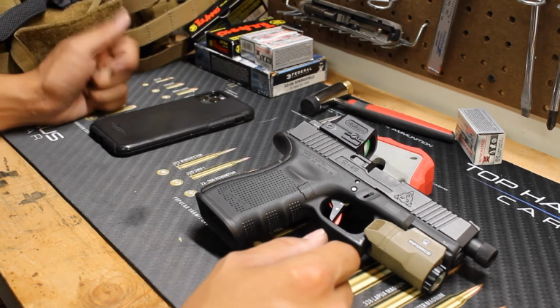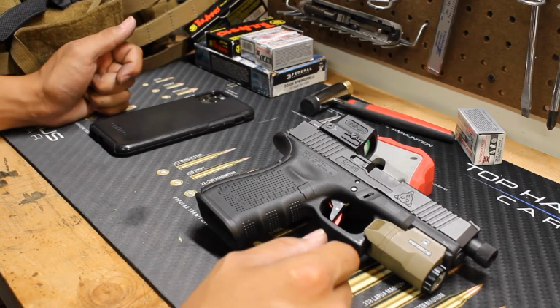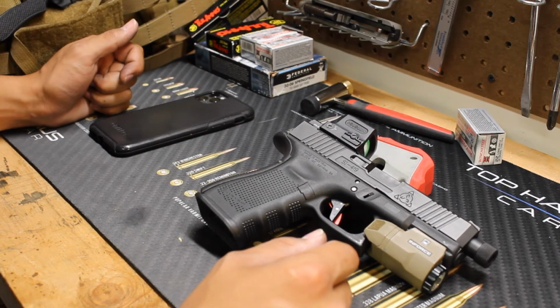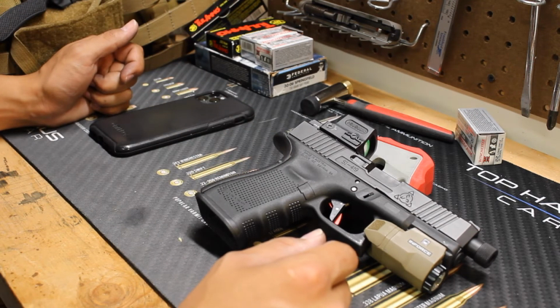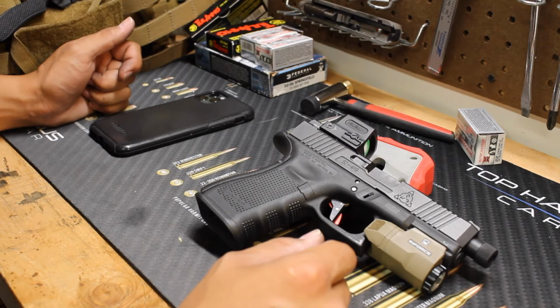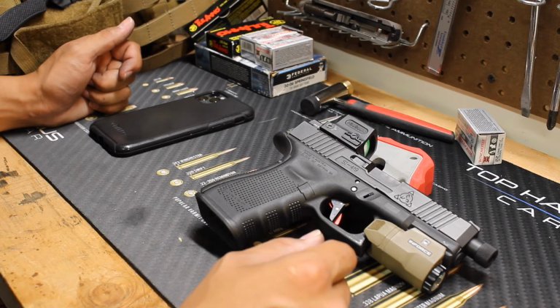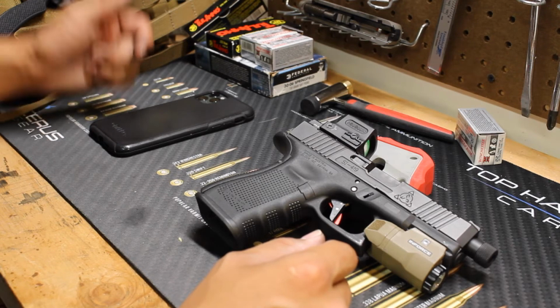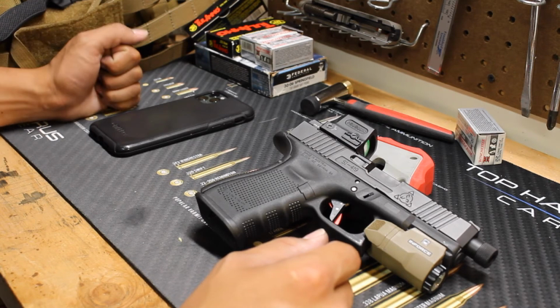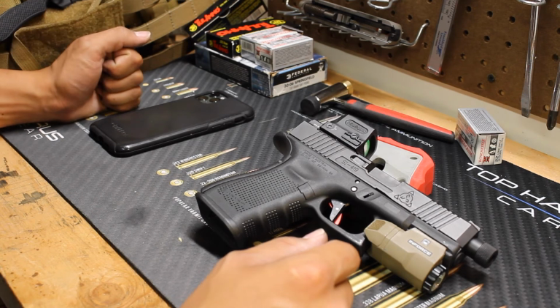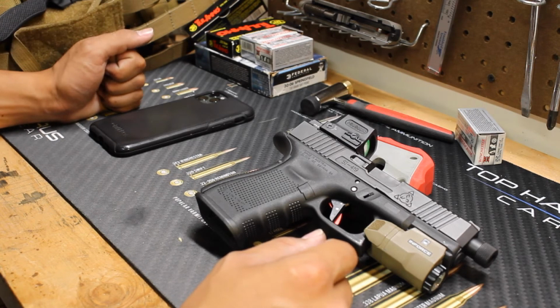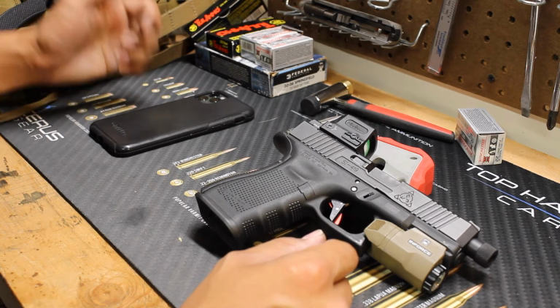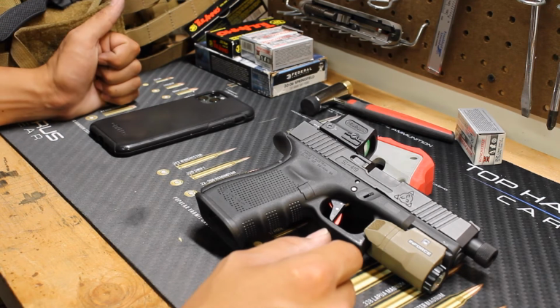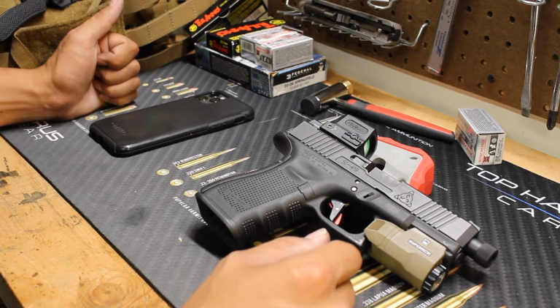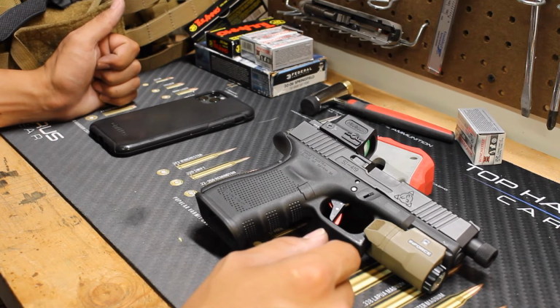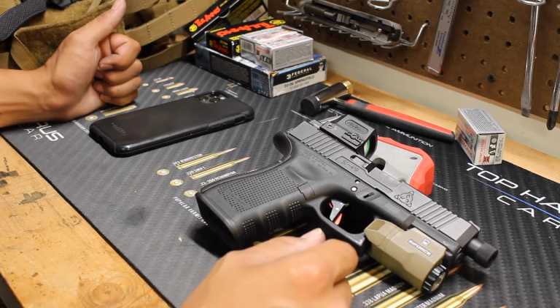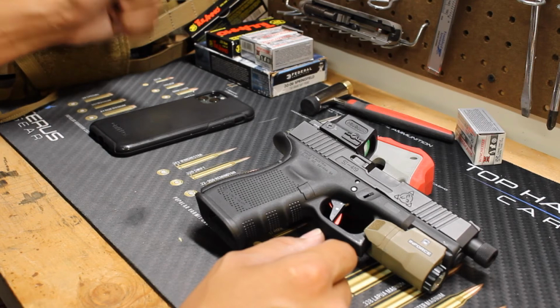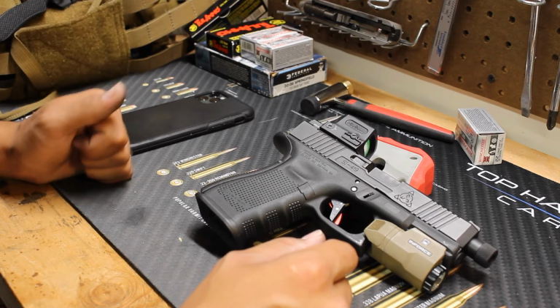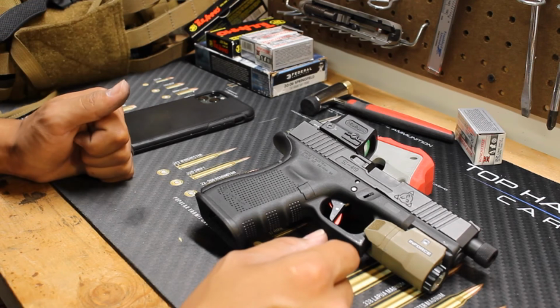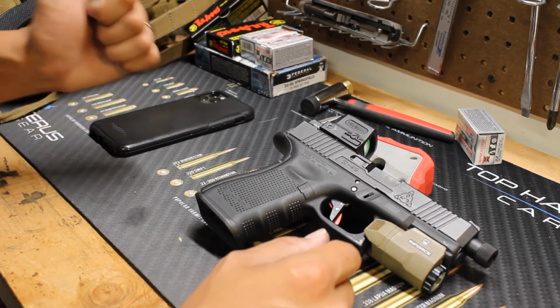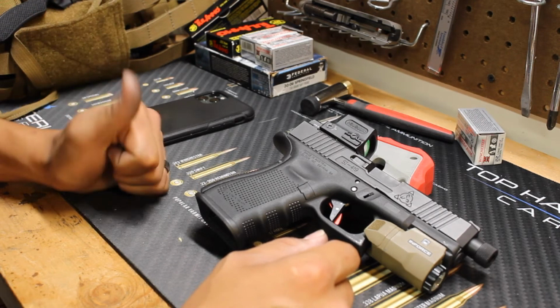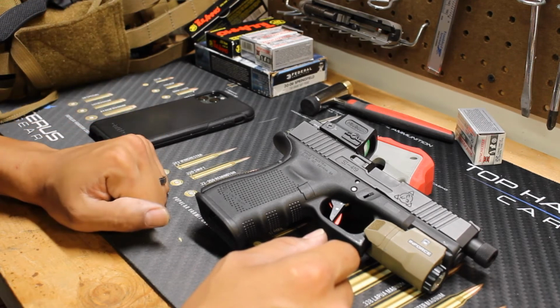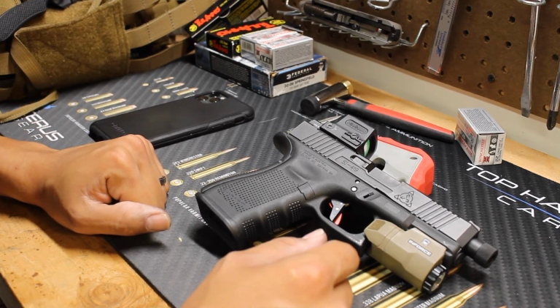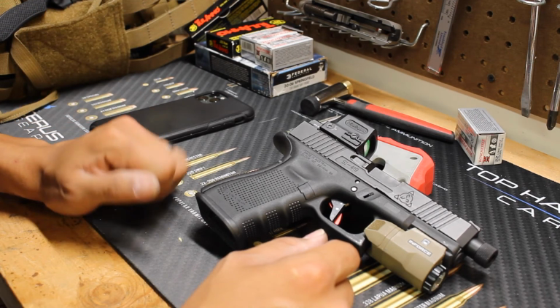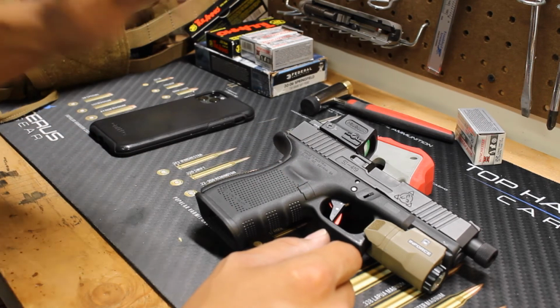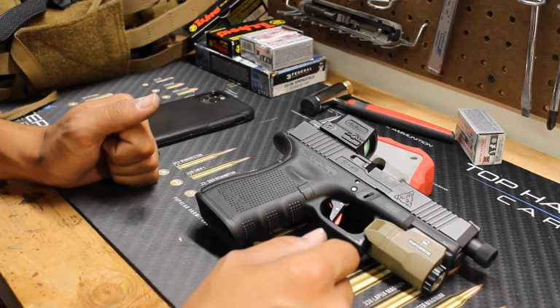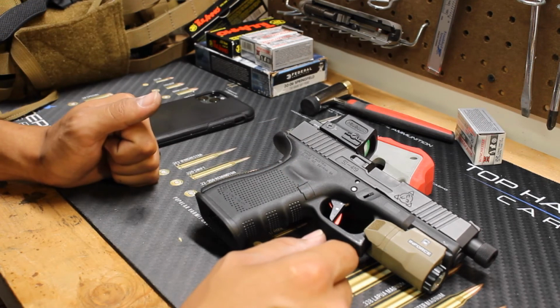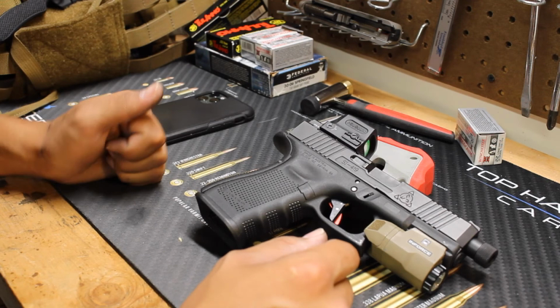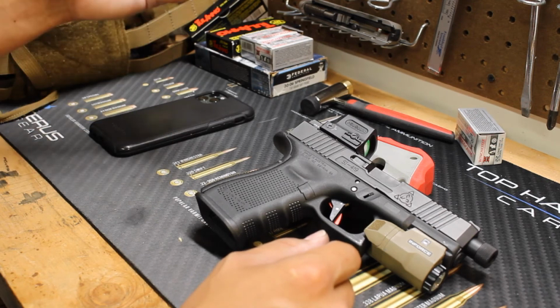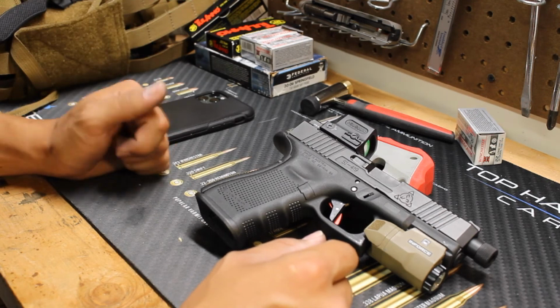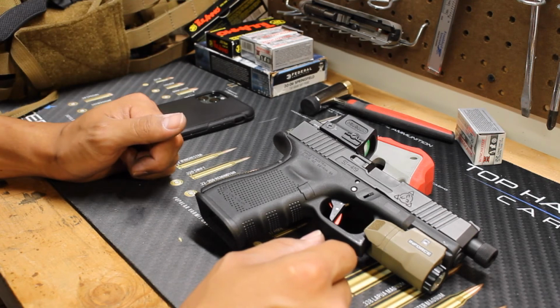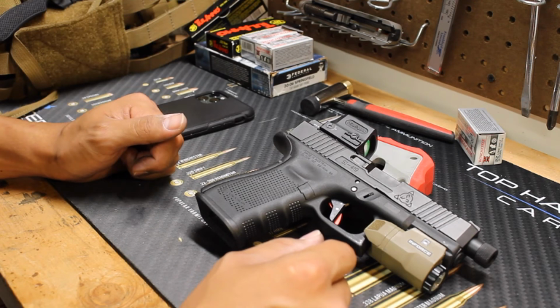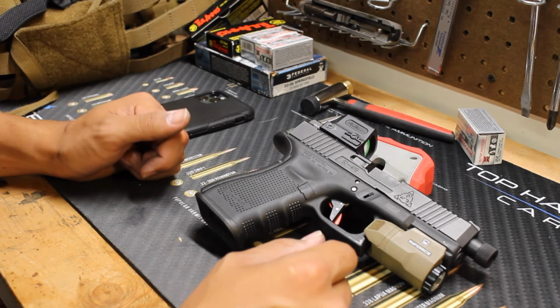Sorry about the long hiatus — things have been a little wonky with our range, trying to get some range time in. Hopefully we have some more content coming out for you guys soon. Thanks for watching. Make sure you tell a friend, like, subscribe, and comment down below. Let me know what you guys think of the Timney trigger systems, or if you think there's a better one. As always, stay safe and protect your family.